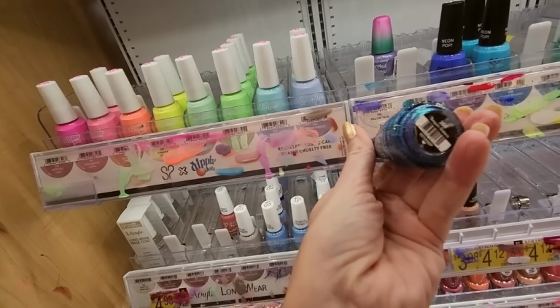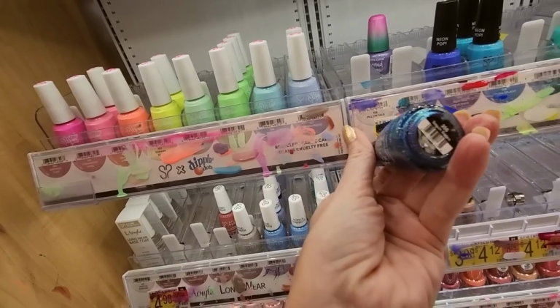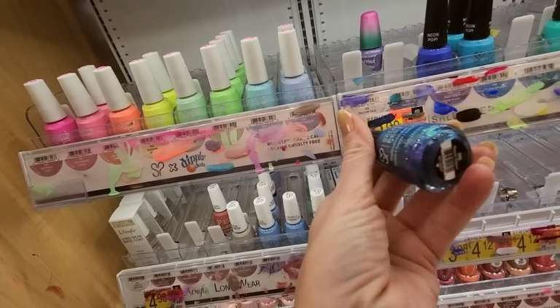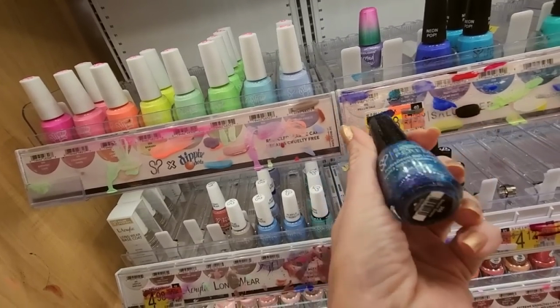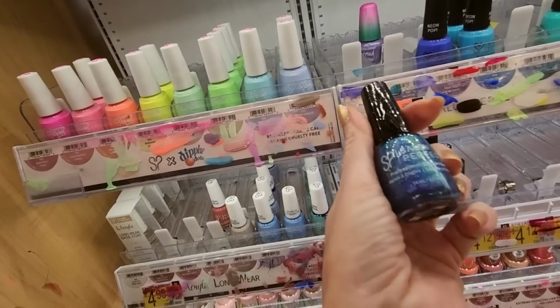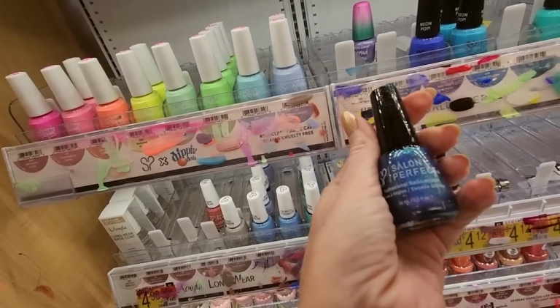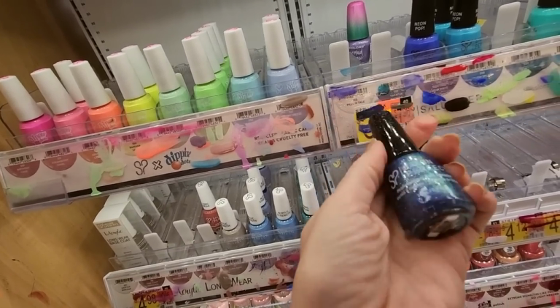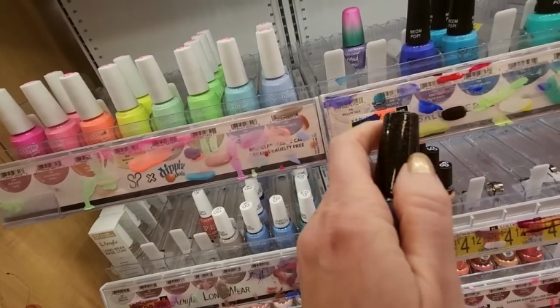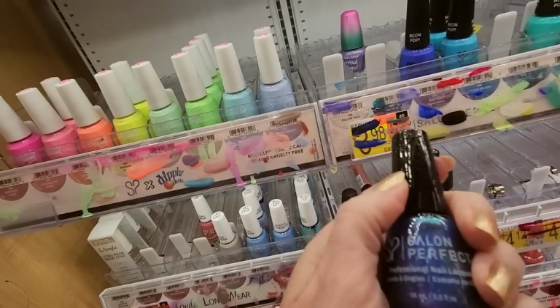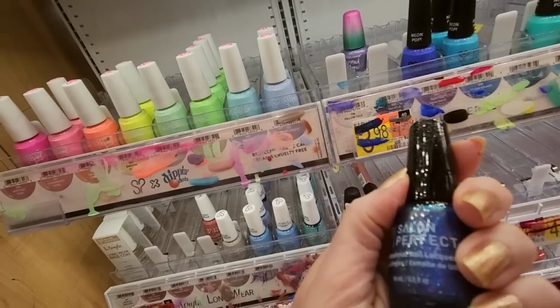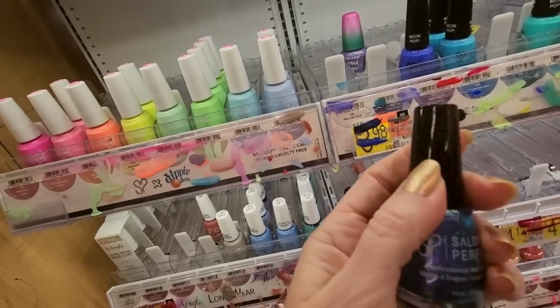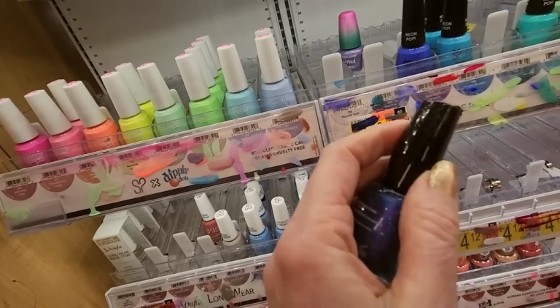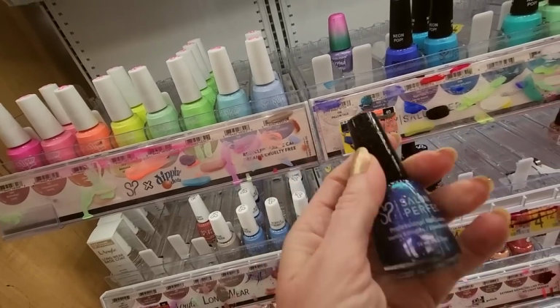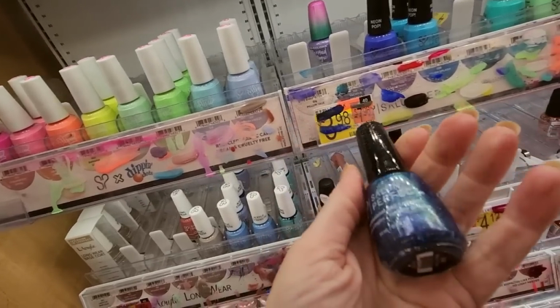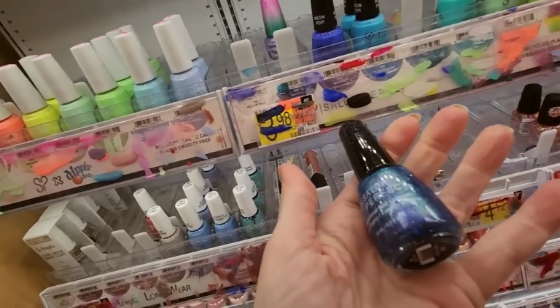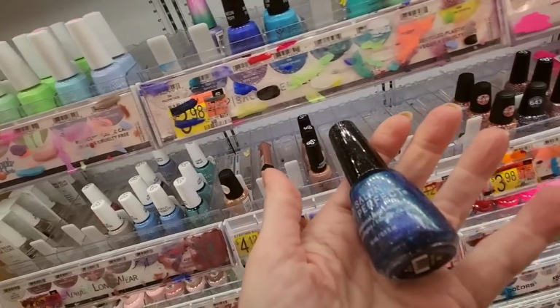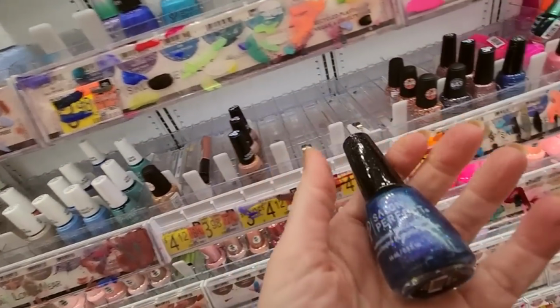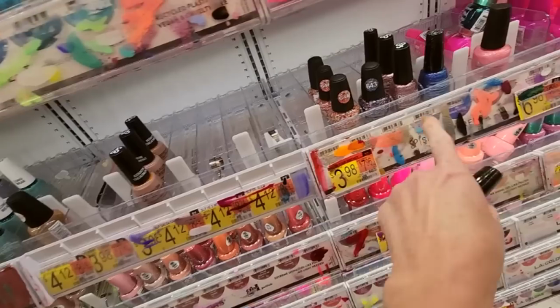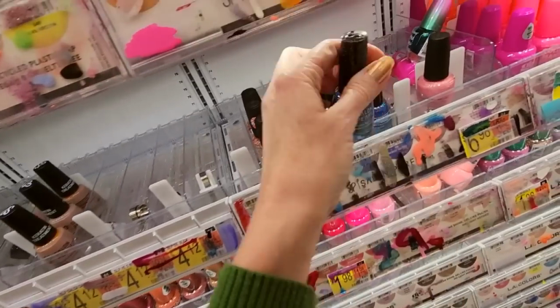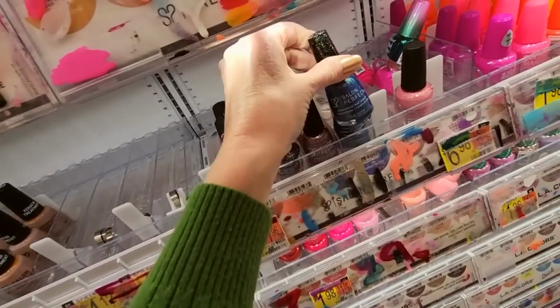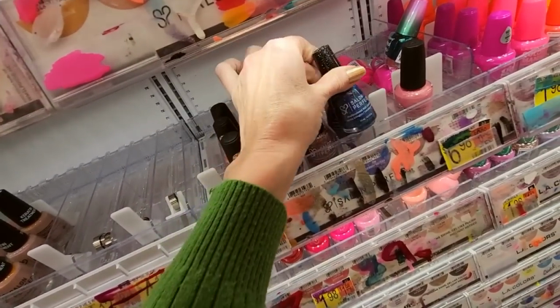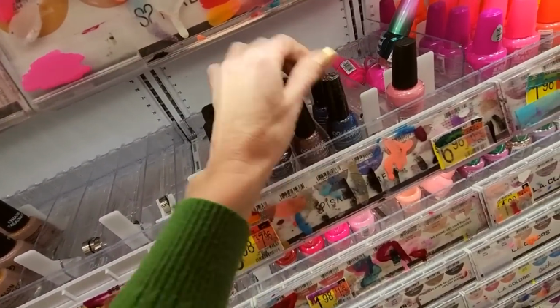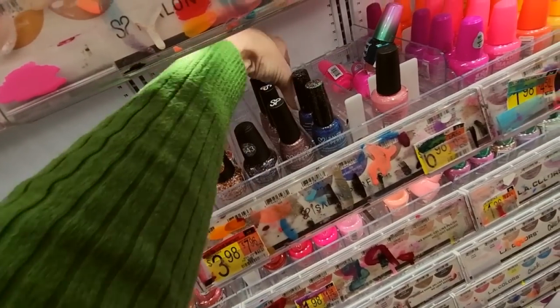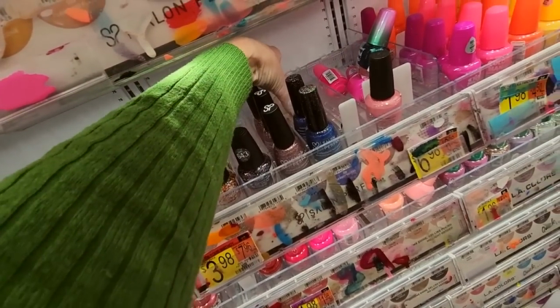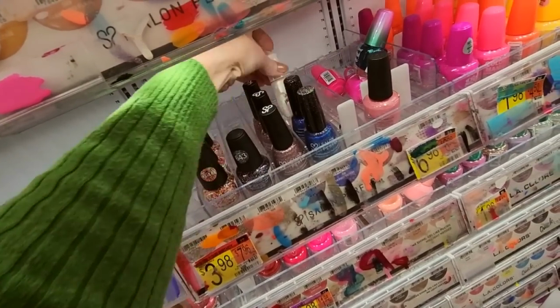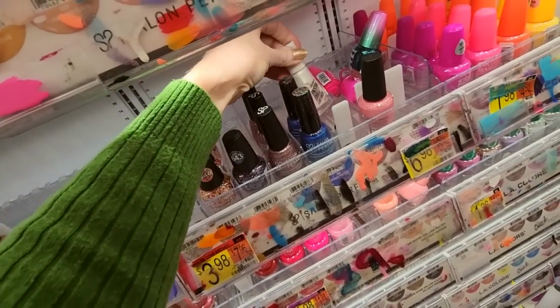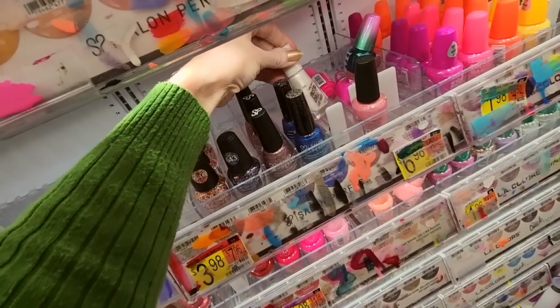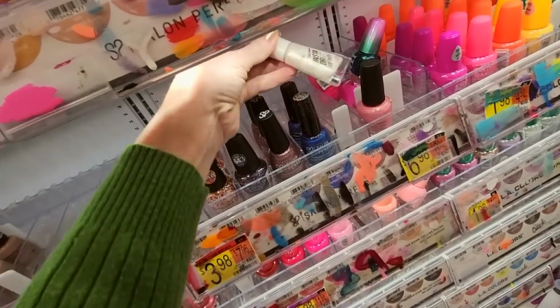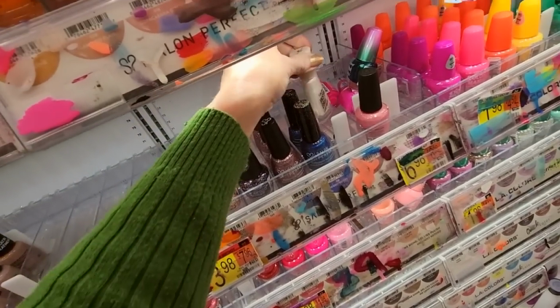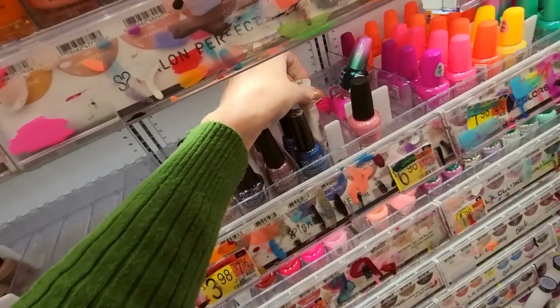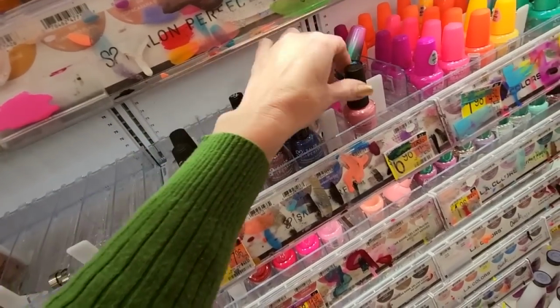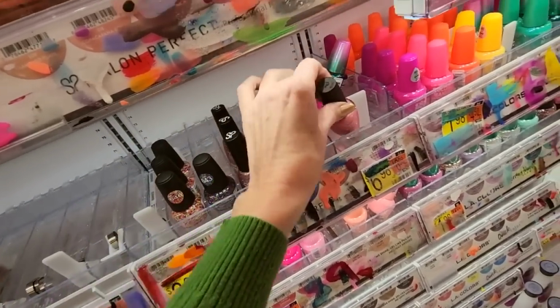This is Sequin Sisters from Salon Perfect. I like it — it even has glitter up here on the handle. It's really cool. These go down here. We have a Sally Hansen — we'll put that up in a minute.